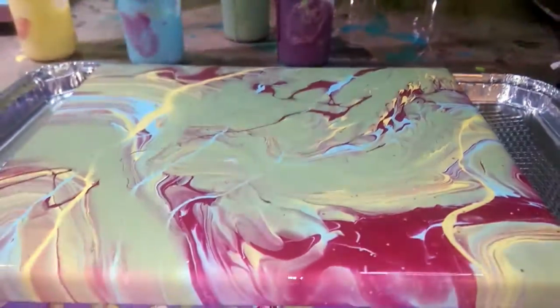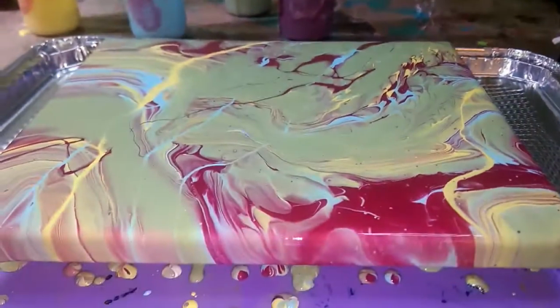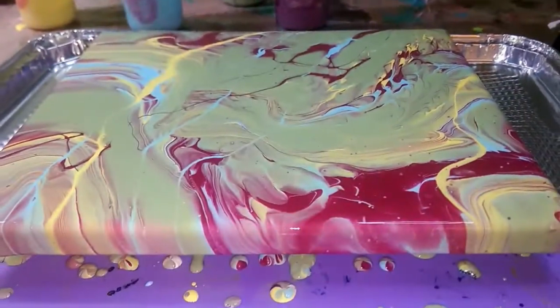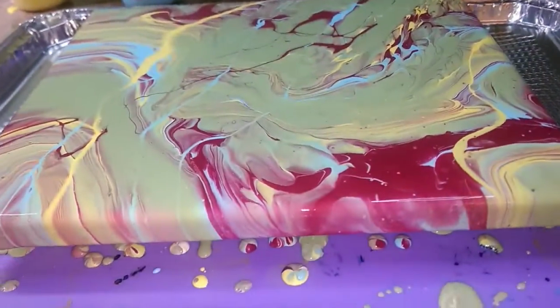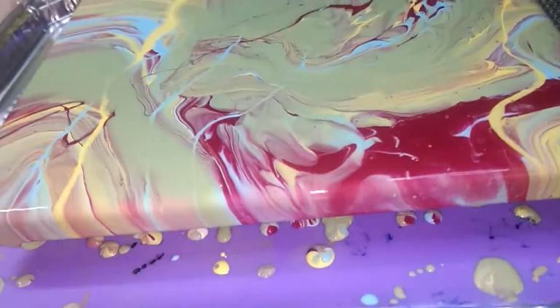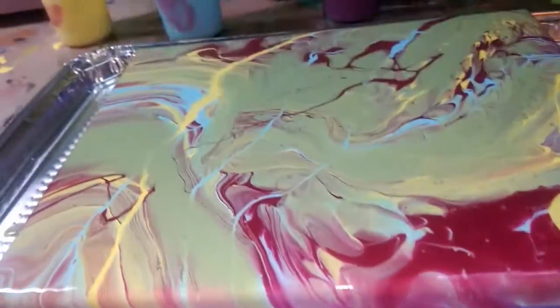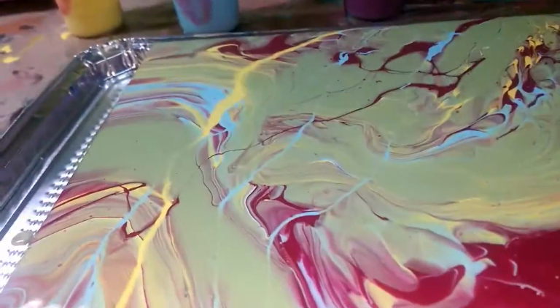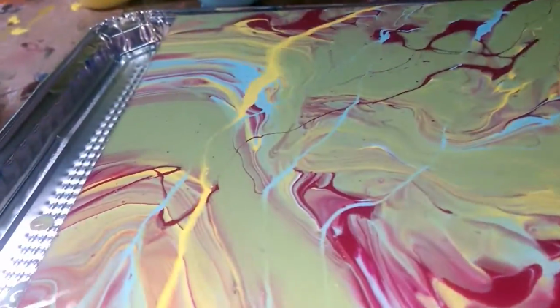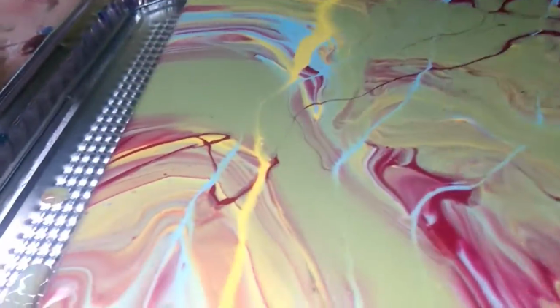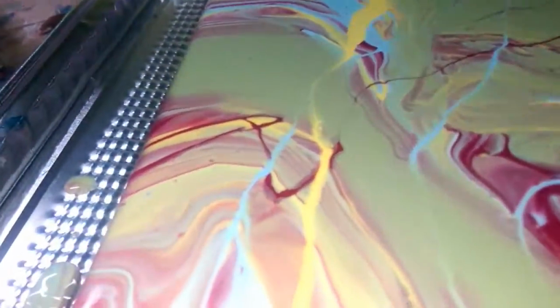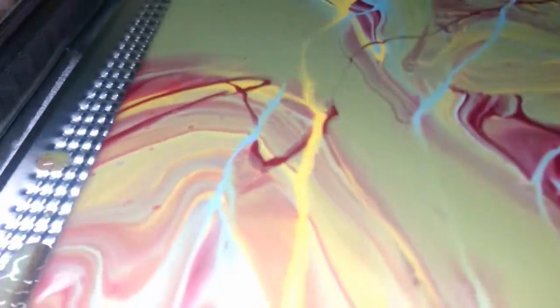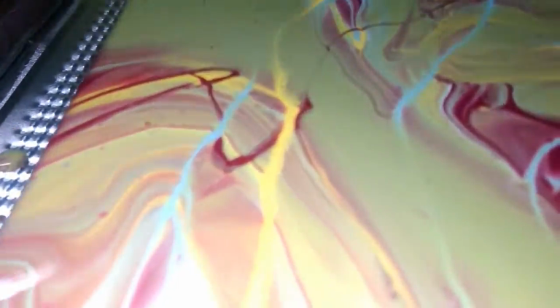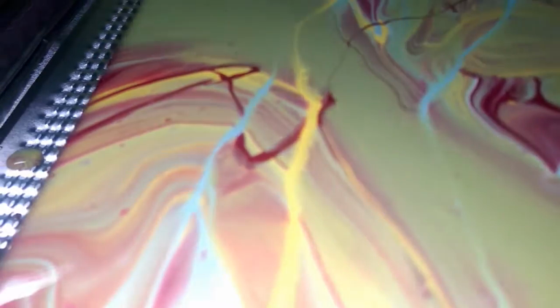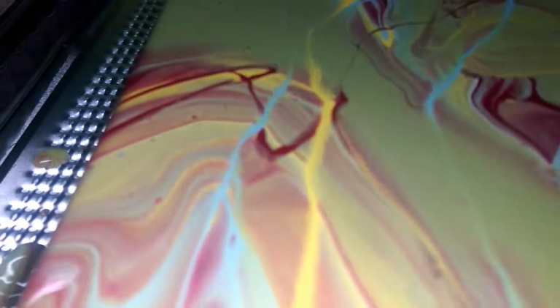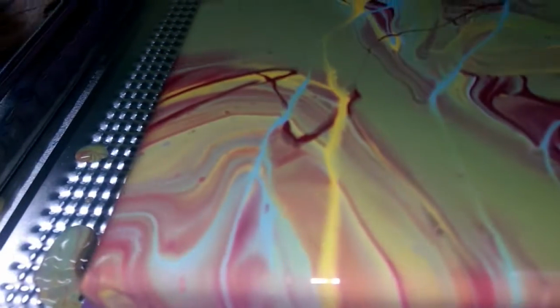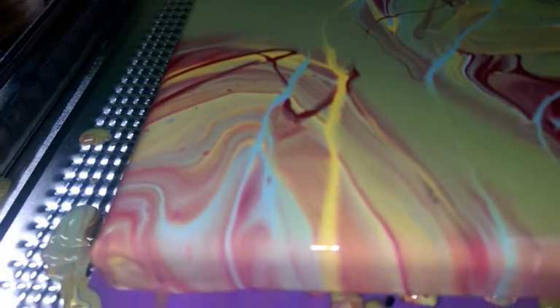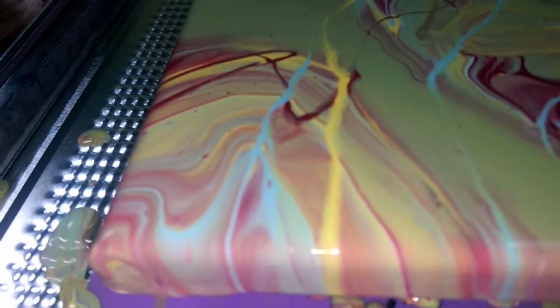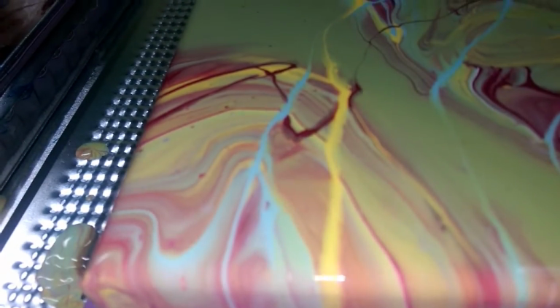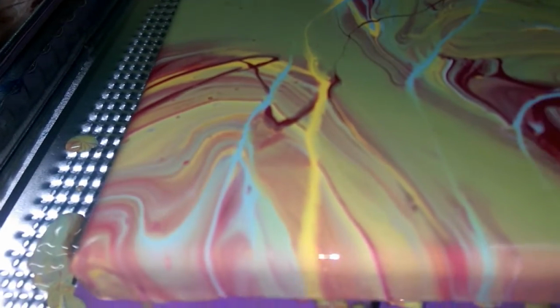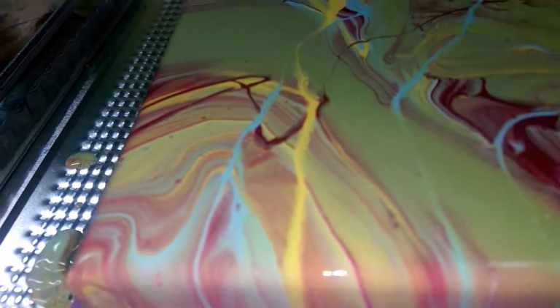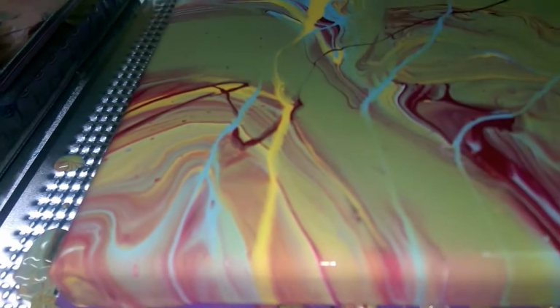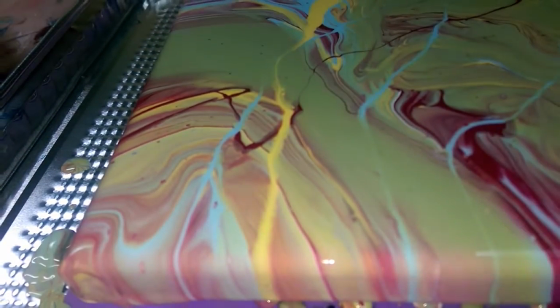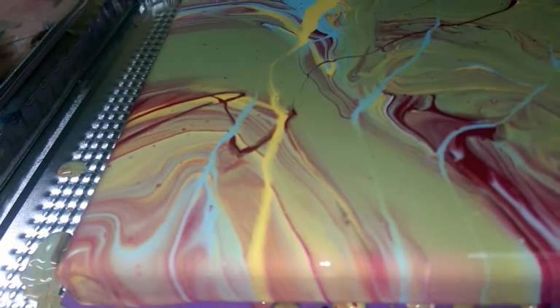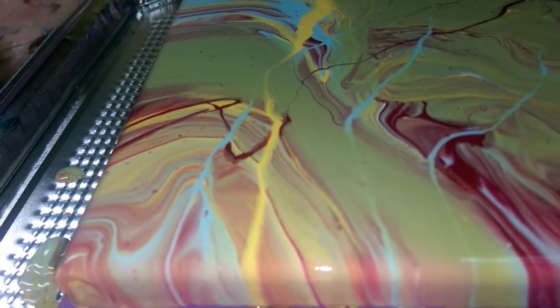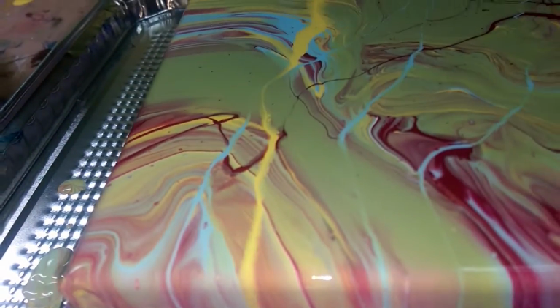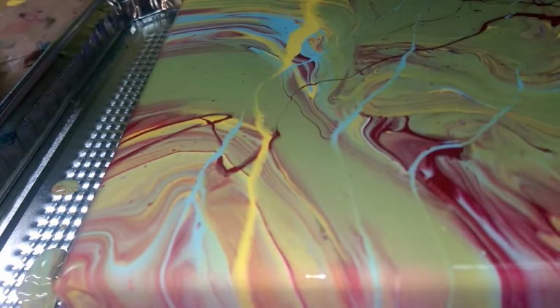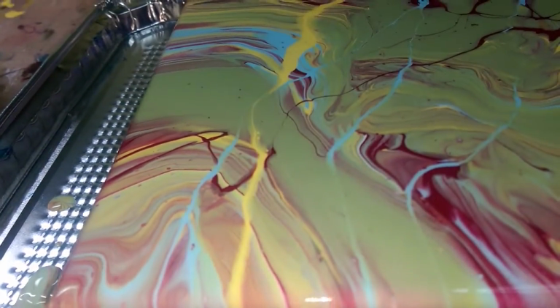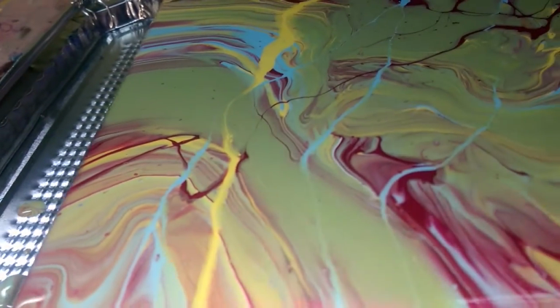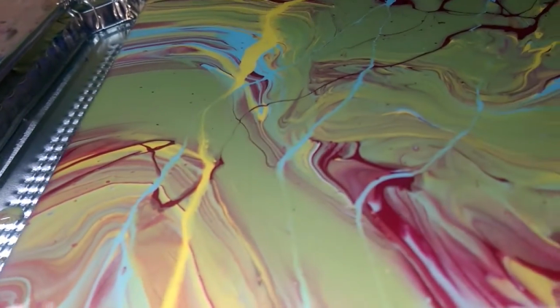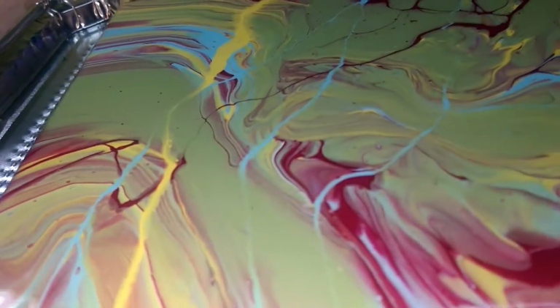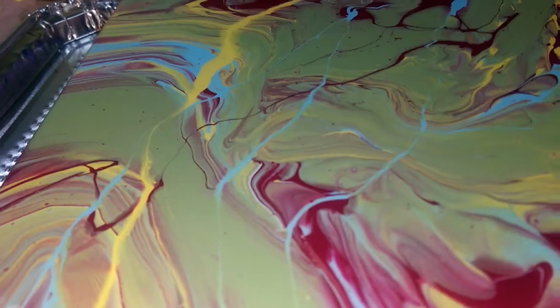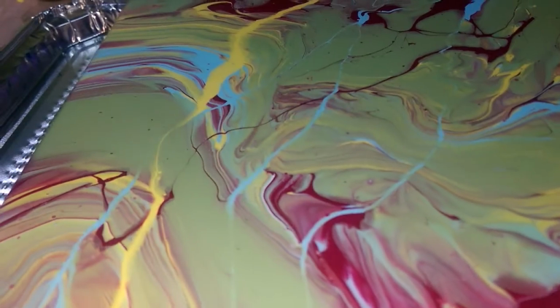All right, here is the close-up. After a few minutes of sitting and I torched it once more. There, it's a little better.